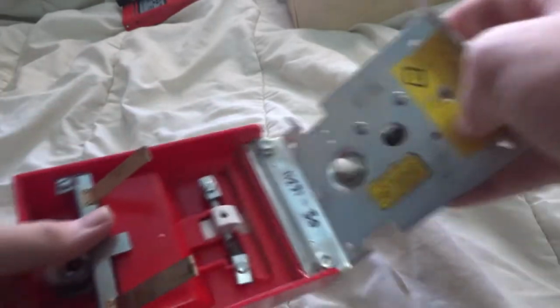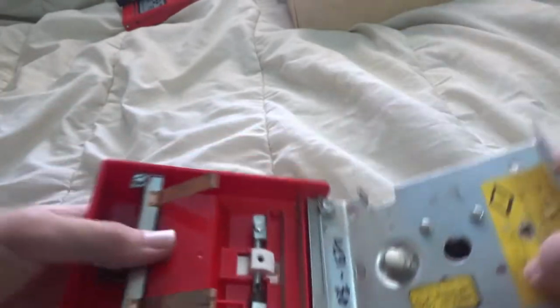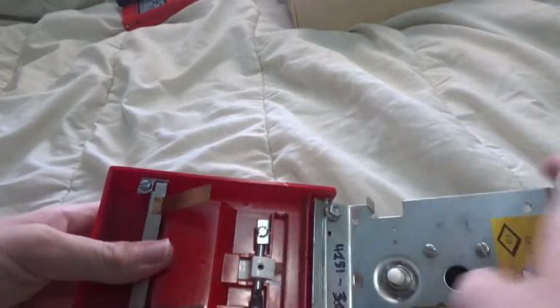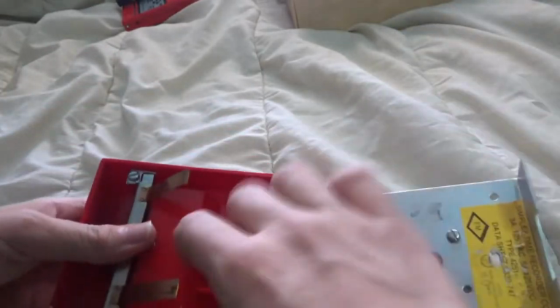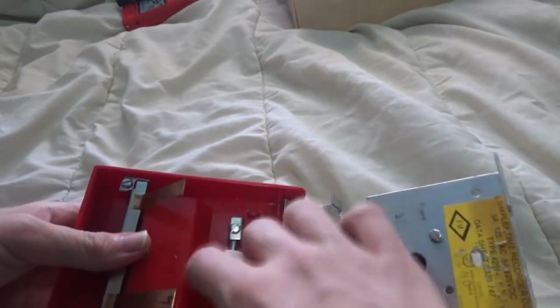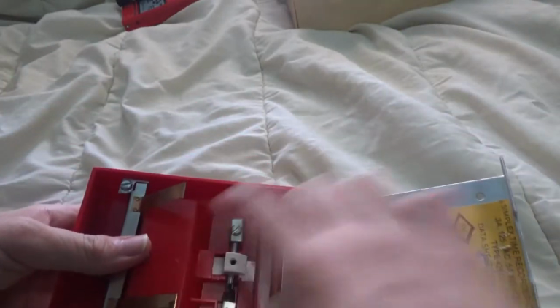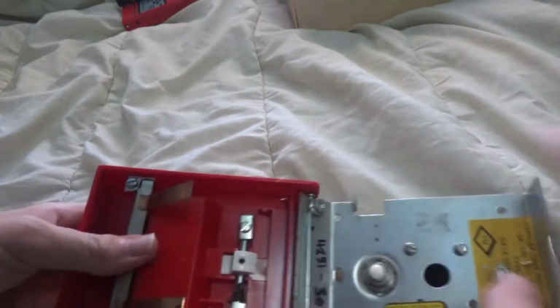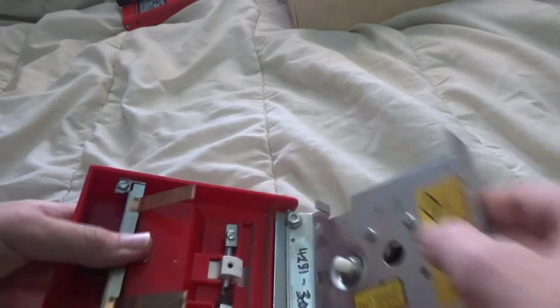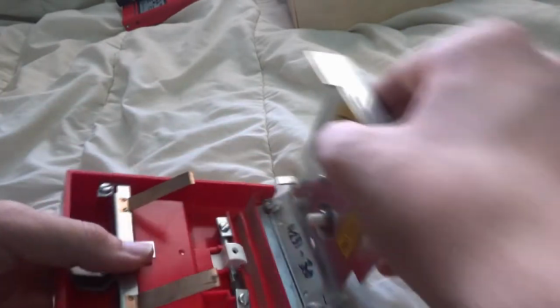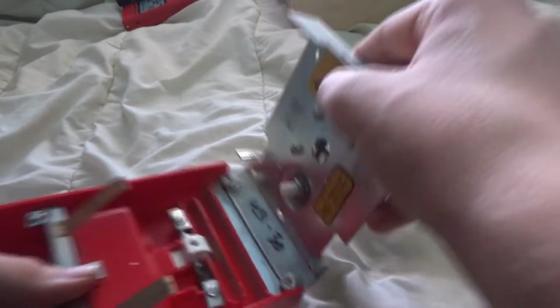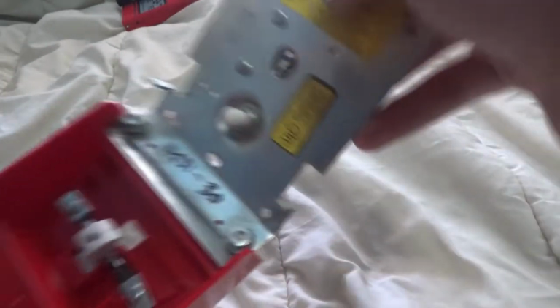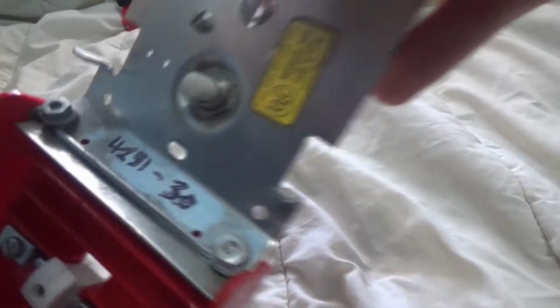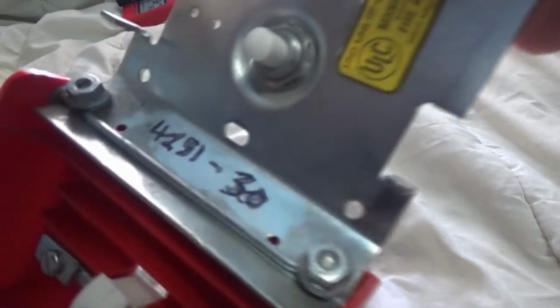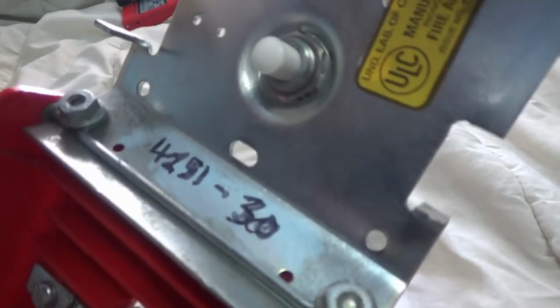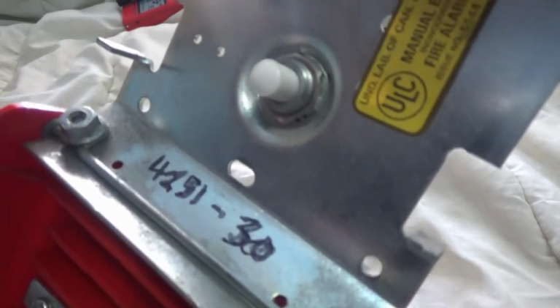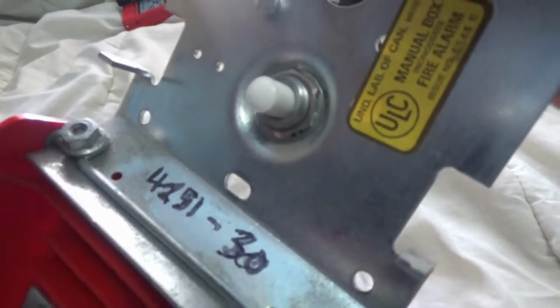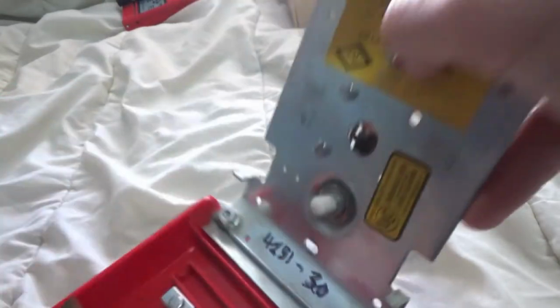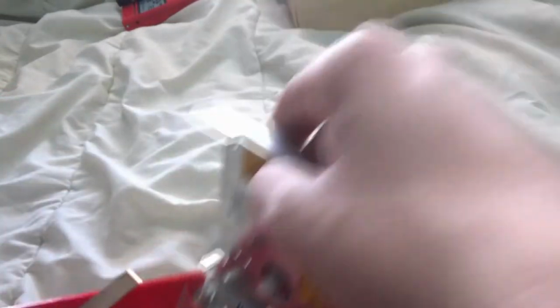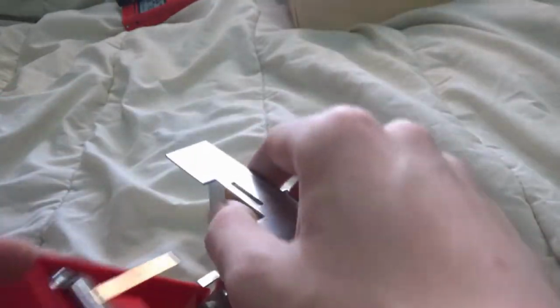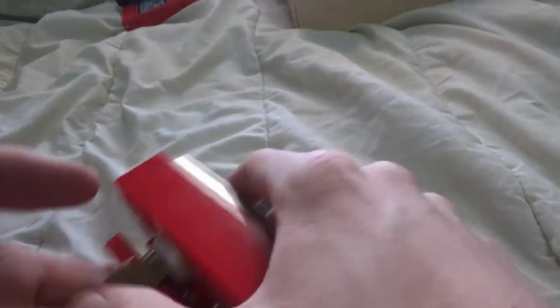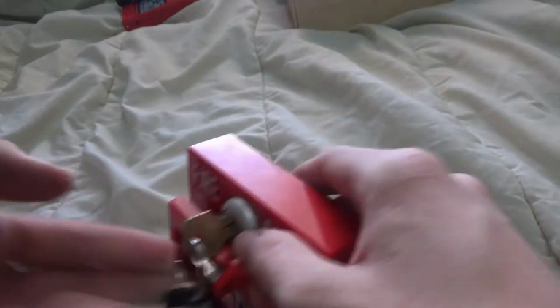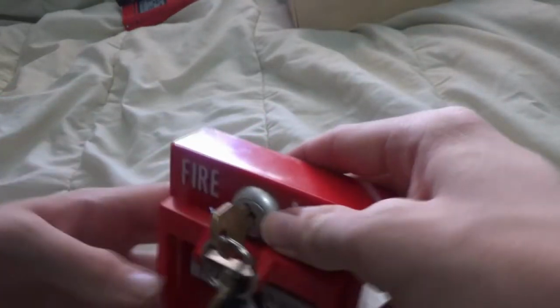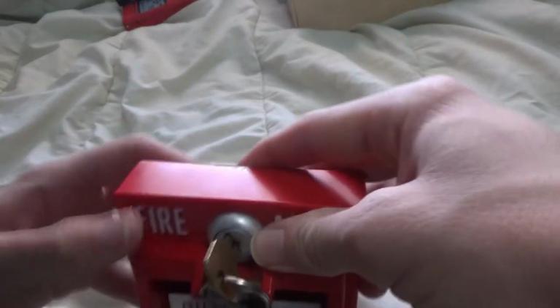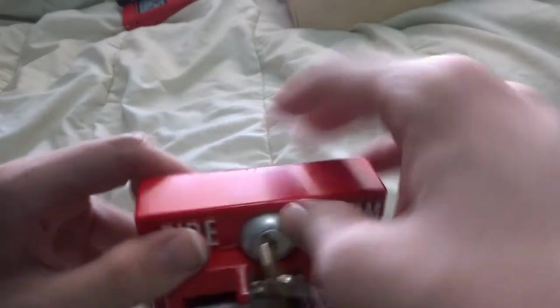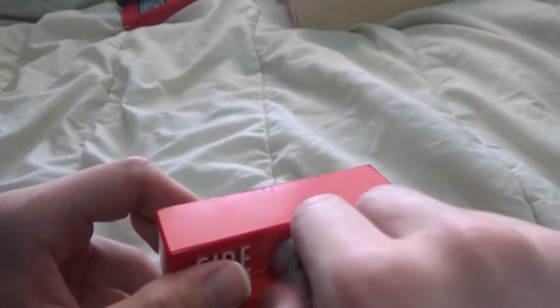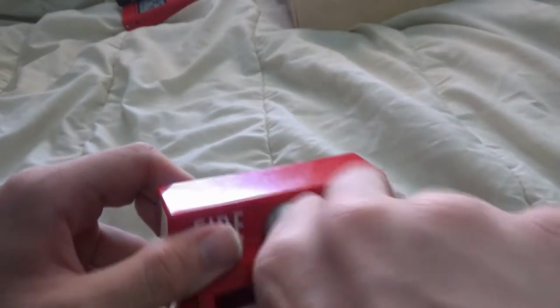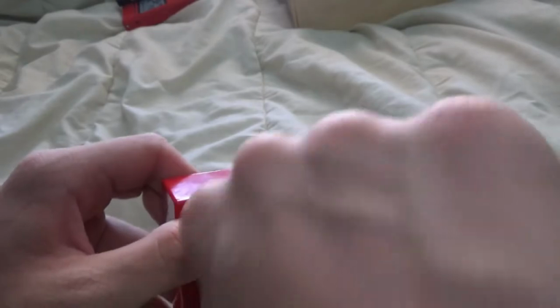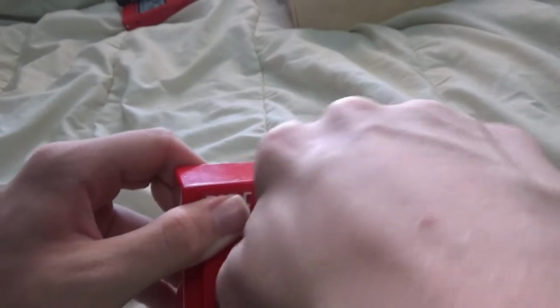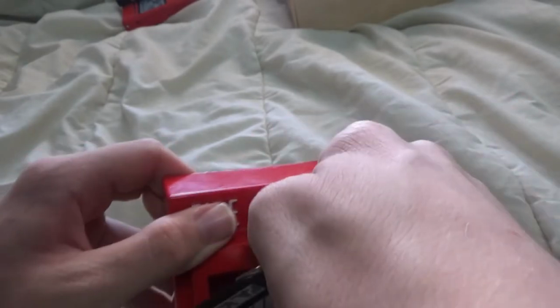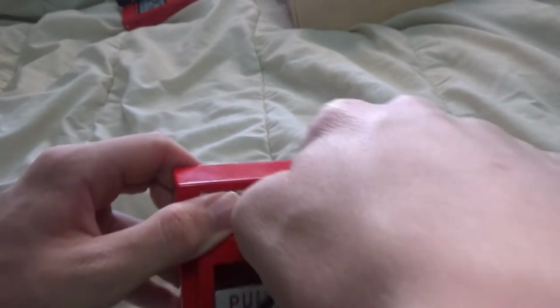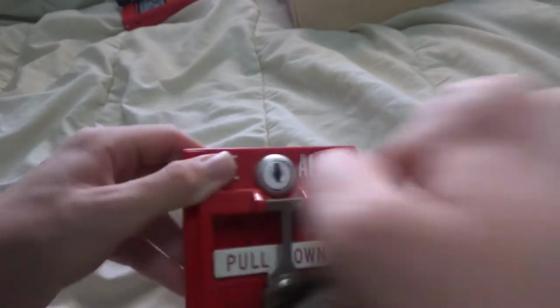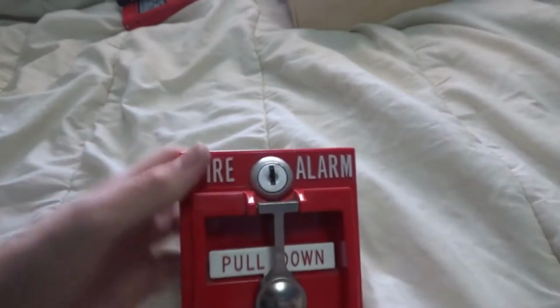This is the mechanism that holds the break glass in place. You can also see that I wrote the model number down there and that there is a beam with two screws holding the pull to the hinge, which is a very nice design as this pull station looks and feels very durable.